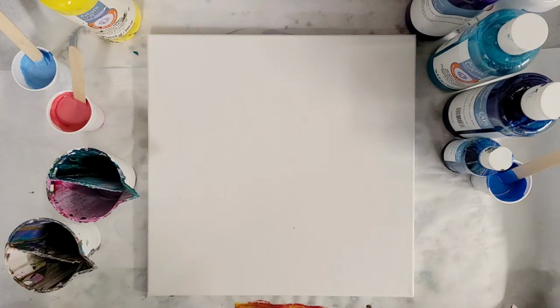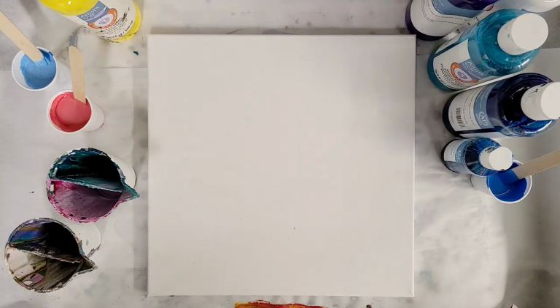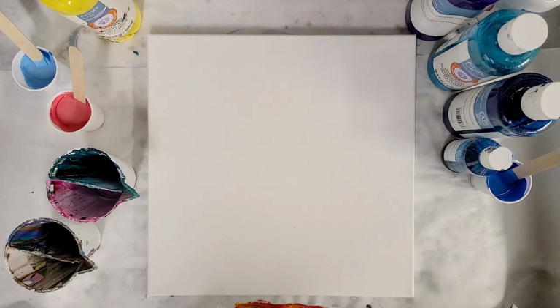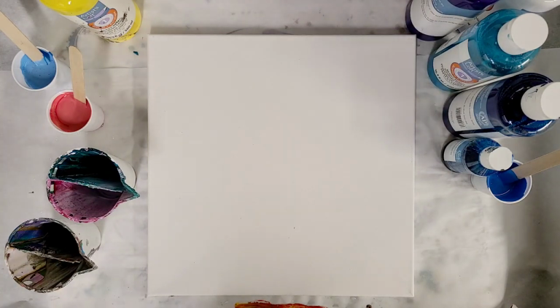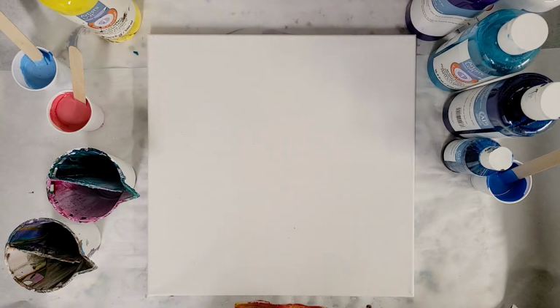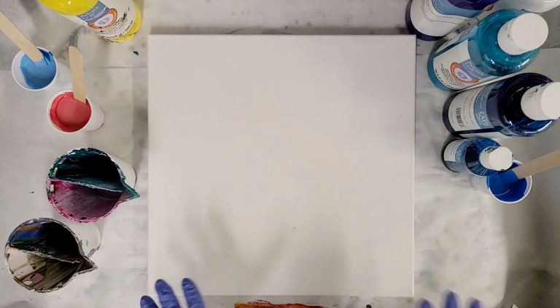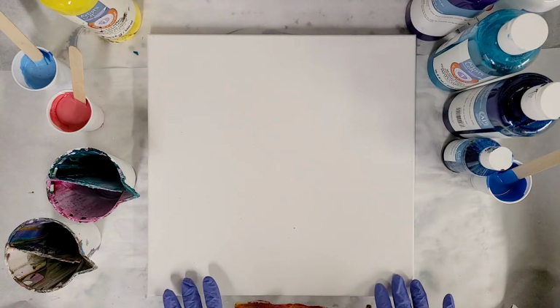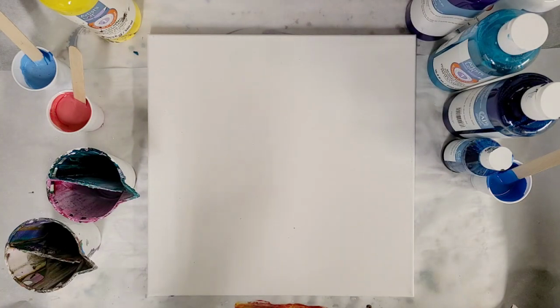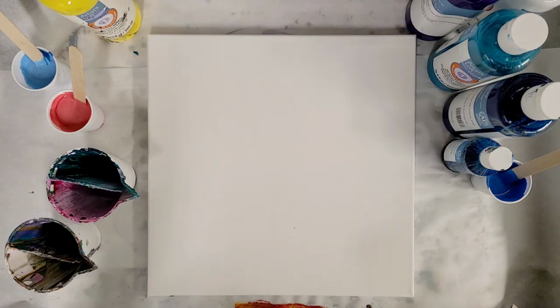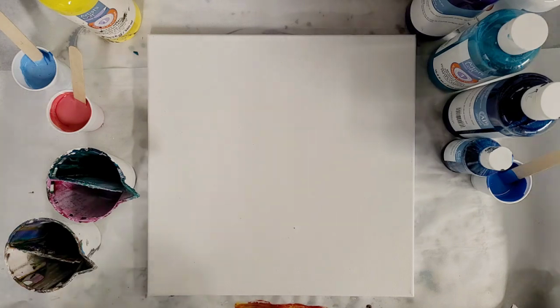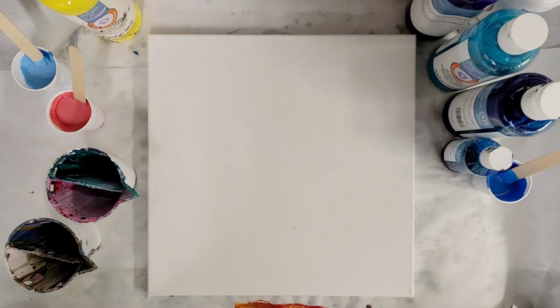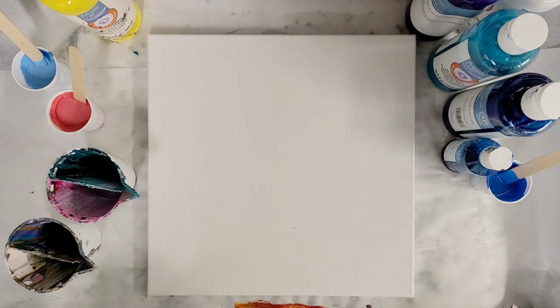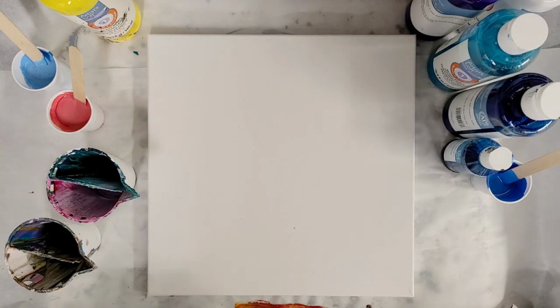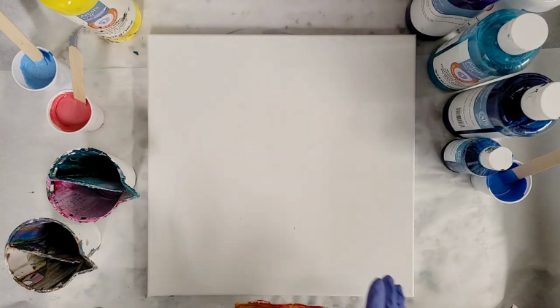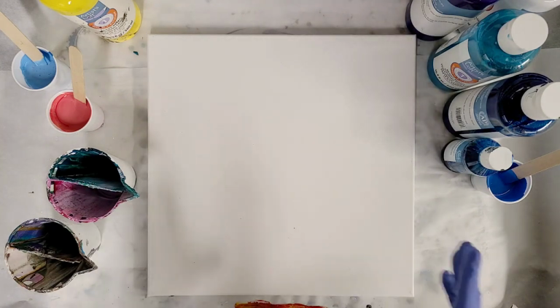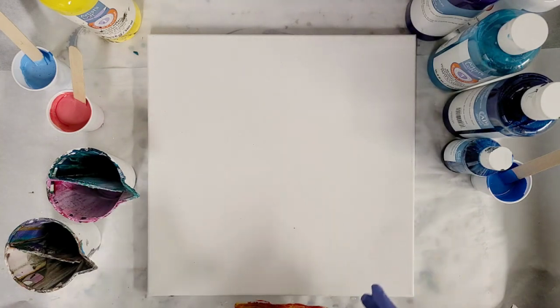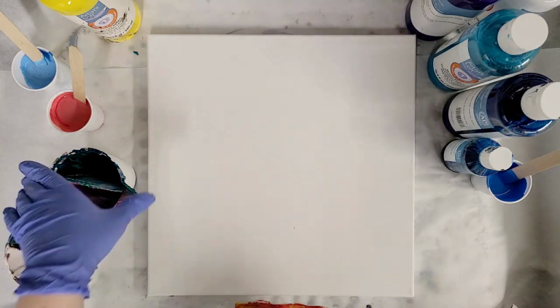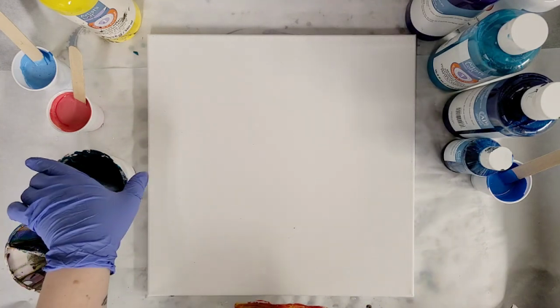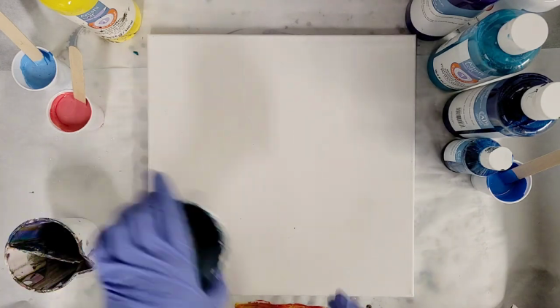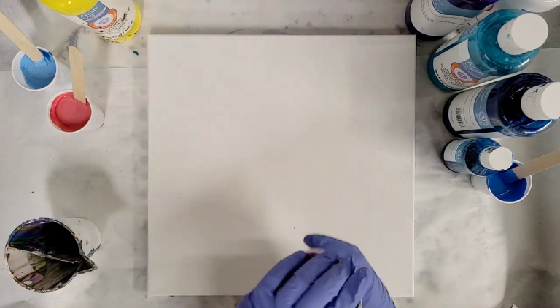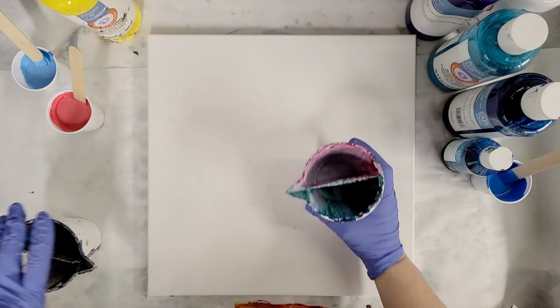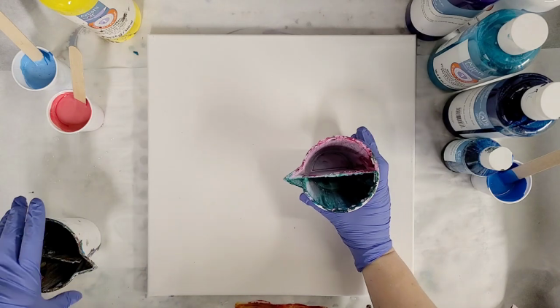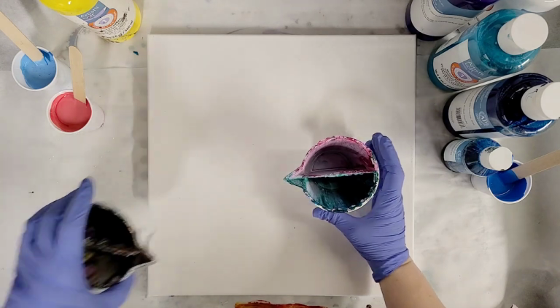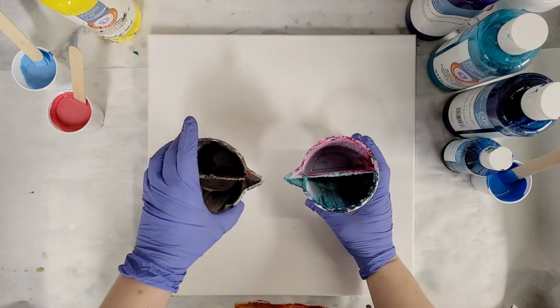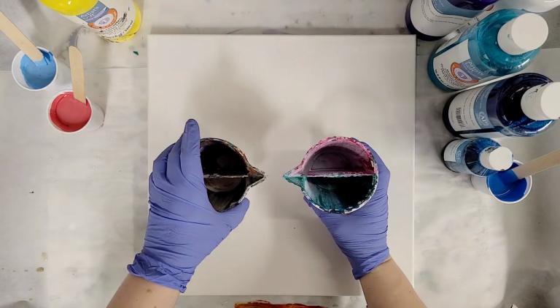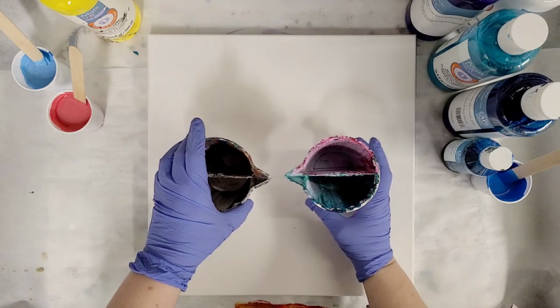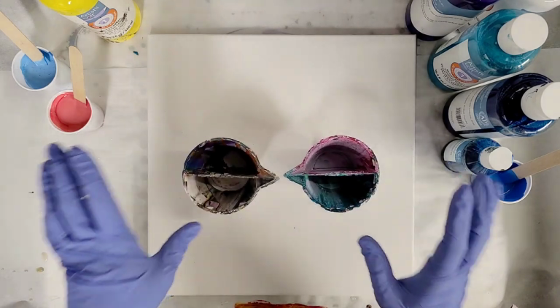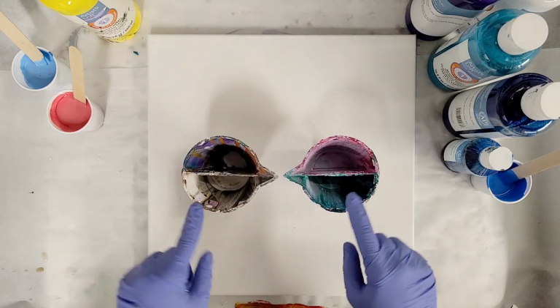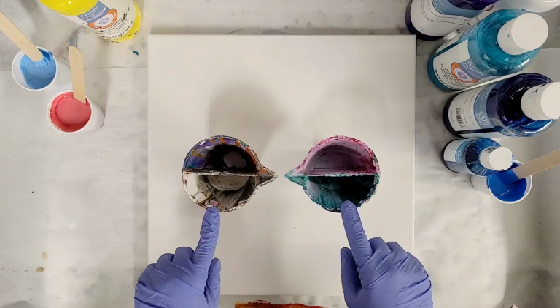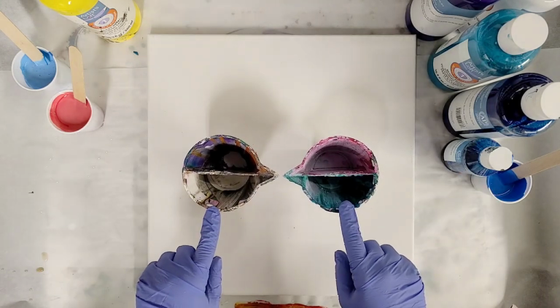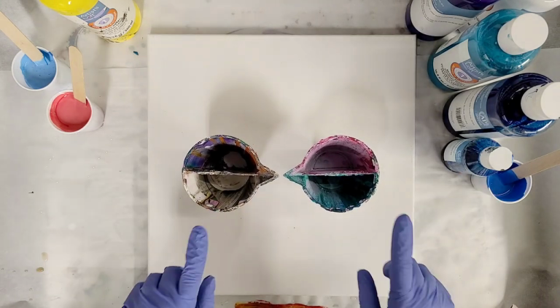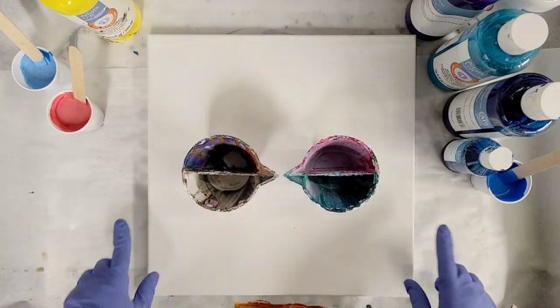Hey guys, Mix Media Girl here. So today we're going to be doing an infinity pour. I haven't done one of these in actually quite a while, but they are super fun. And I'm going to use two single split cups.